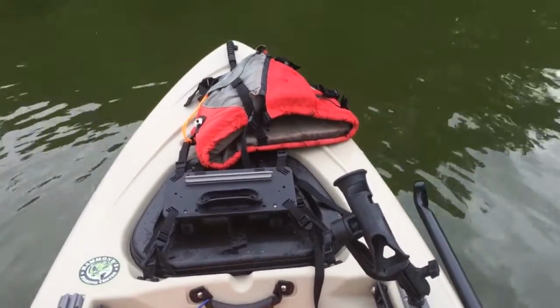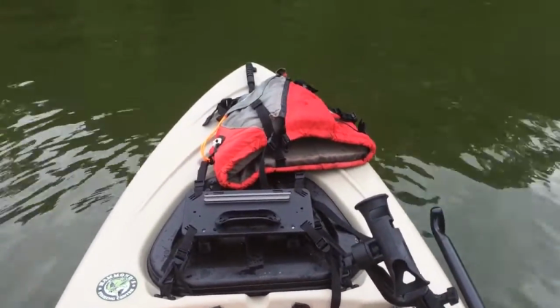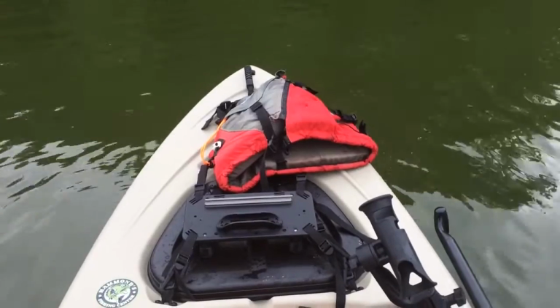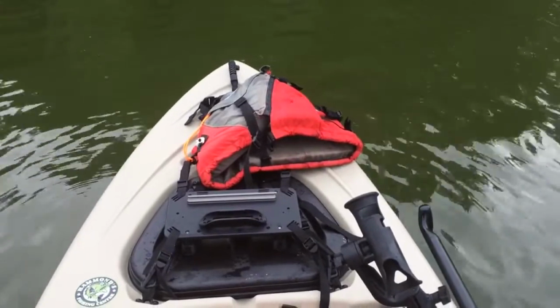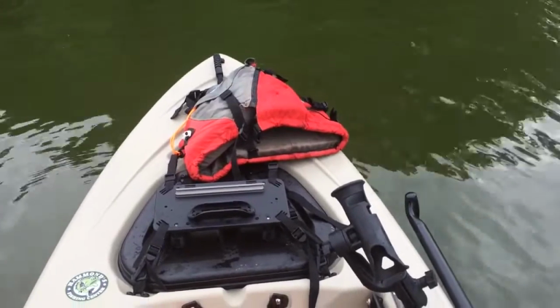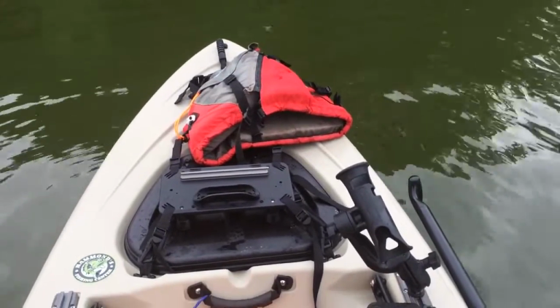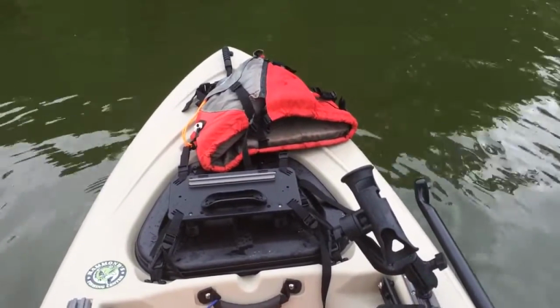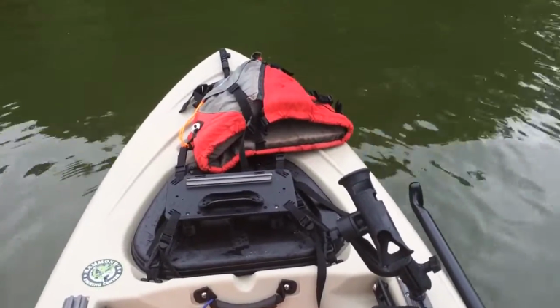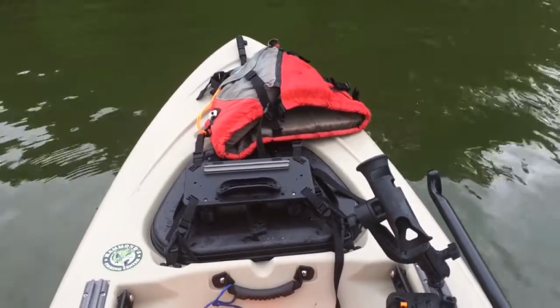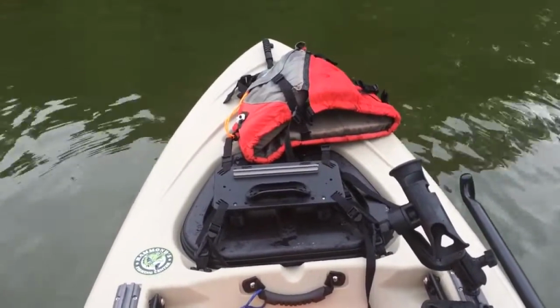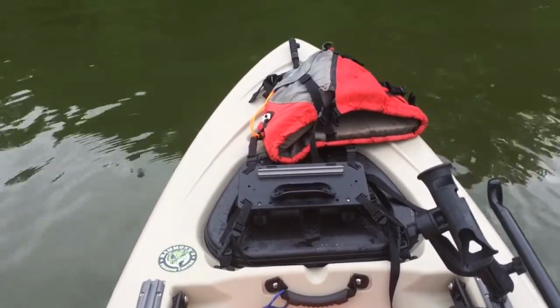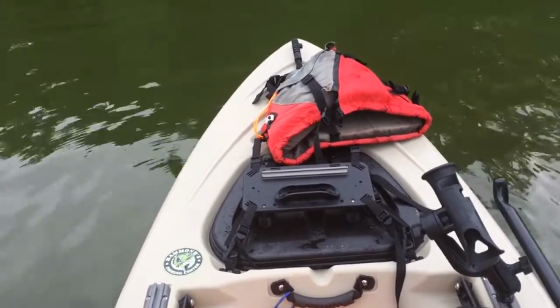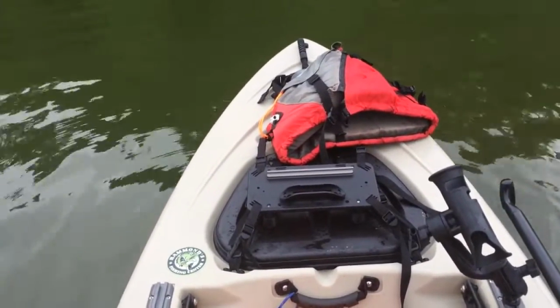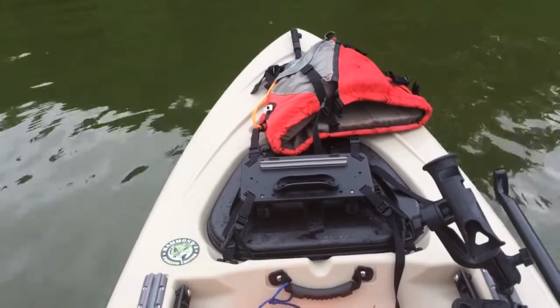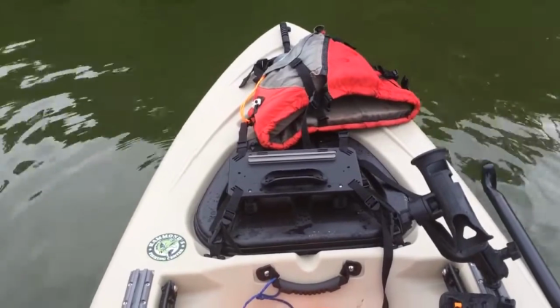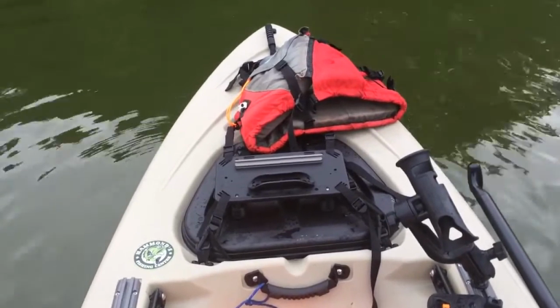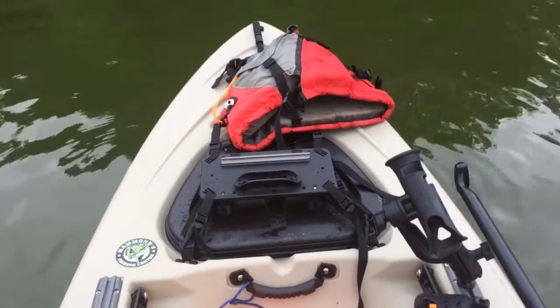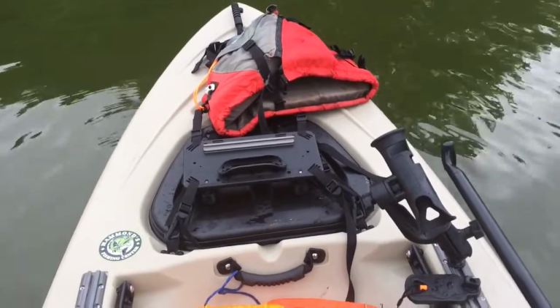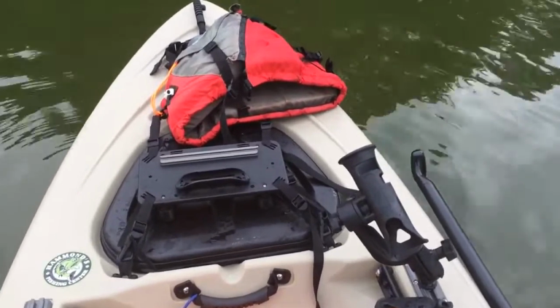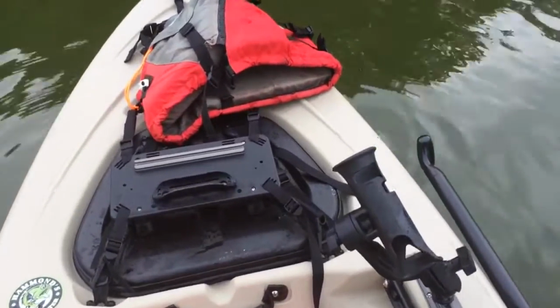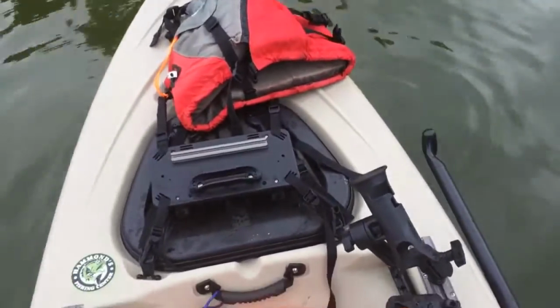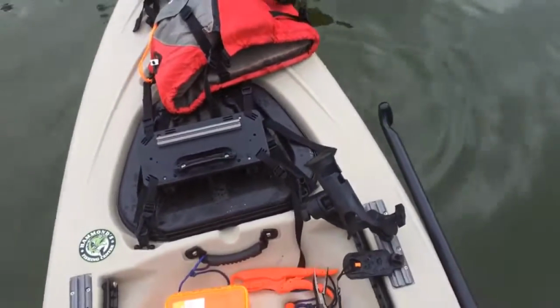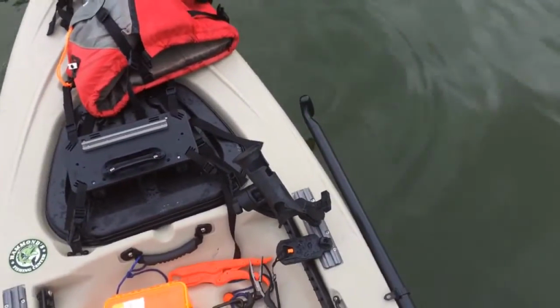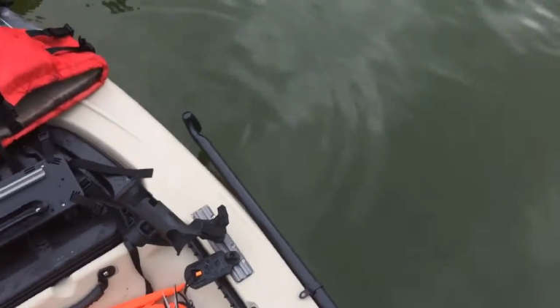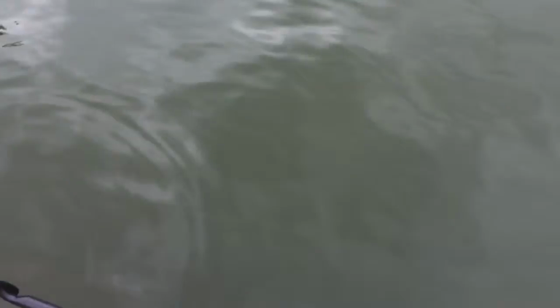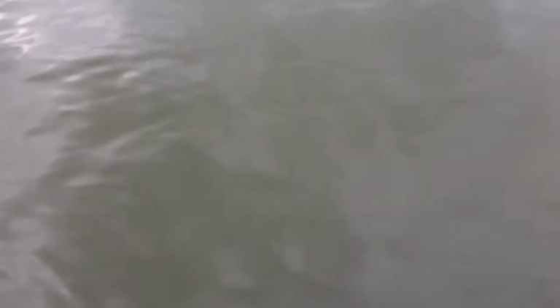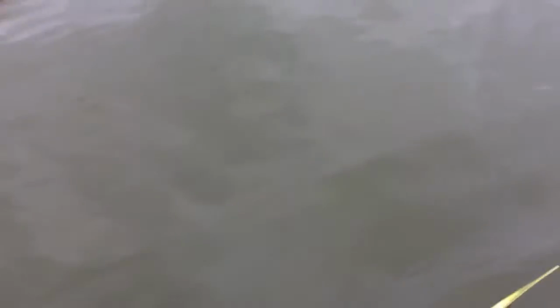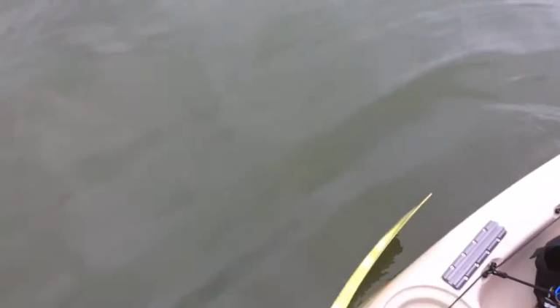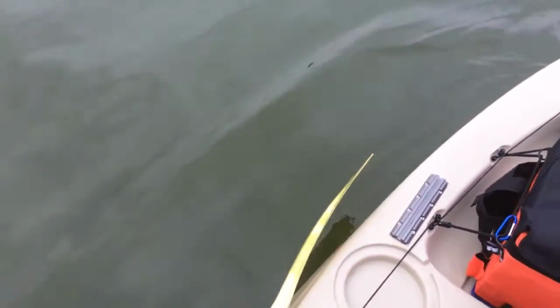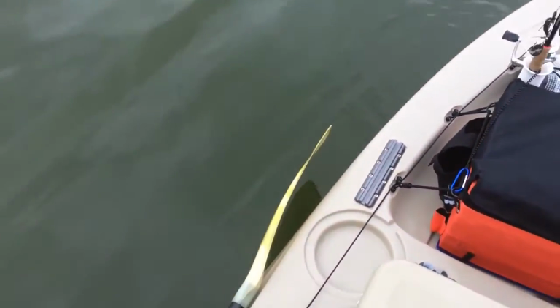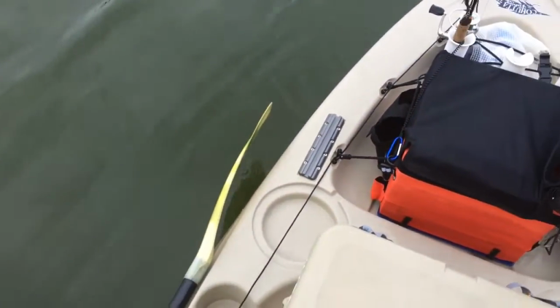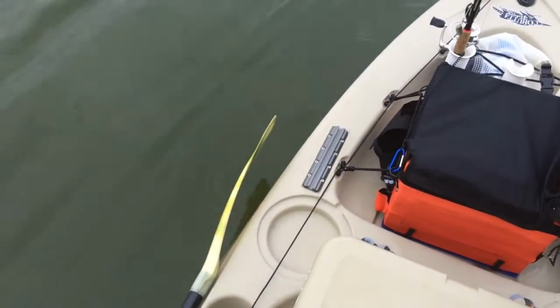One thing I found about this boat is I can drive it just by casting a spinnerbait and pulling it the way I want the boat to go. So if there's ever a time I need to anchor, that's definitely something I'm going to have to rig up pretty soon.